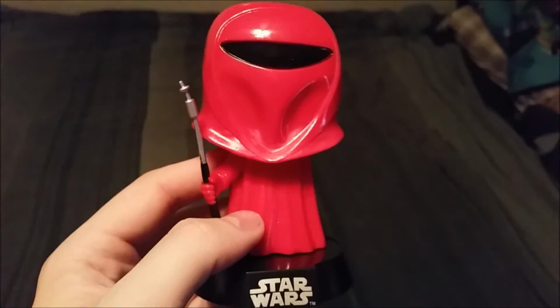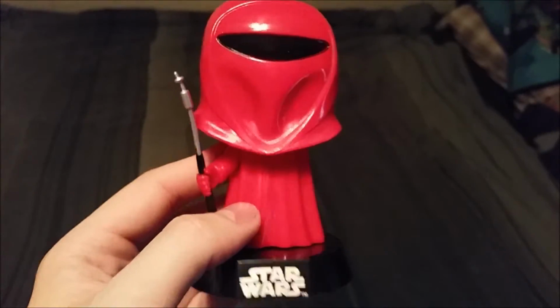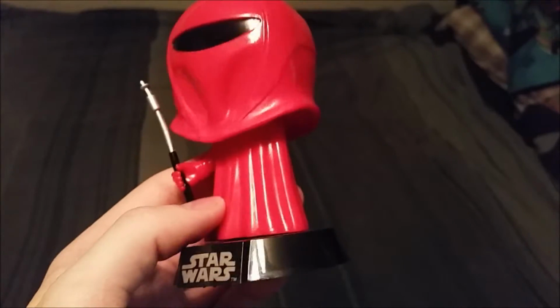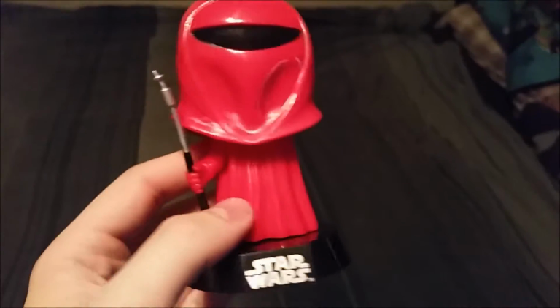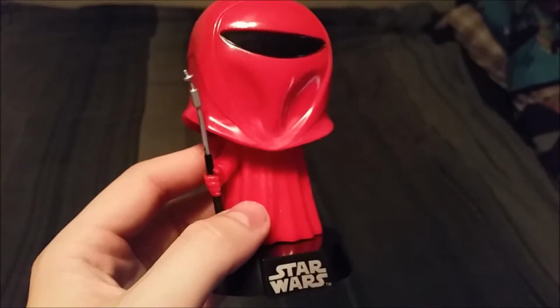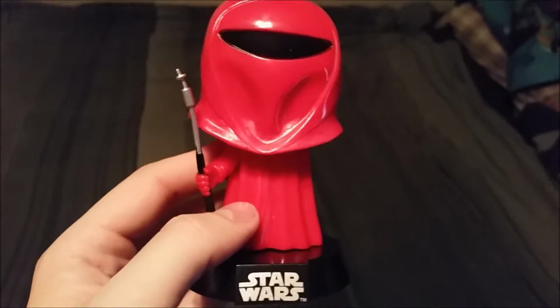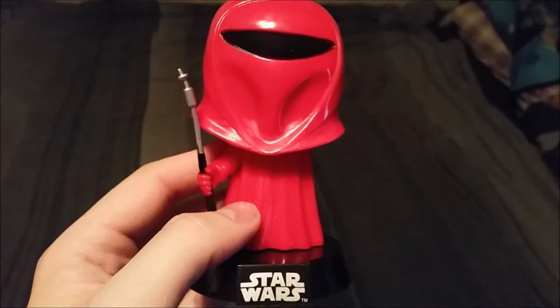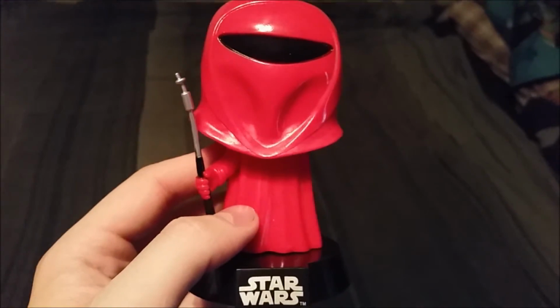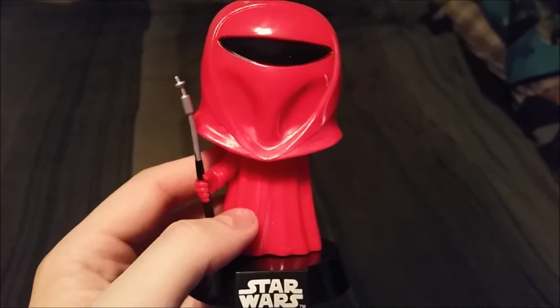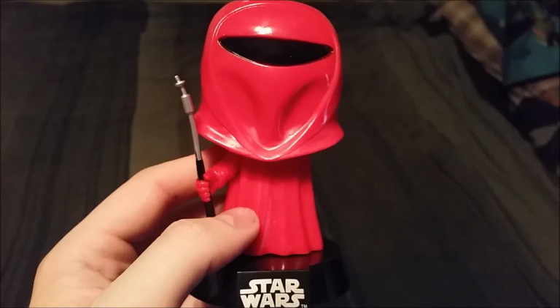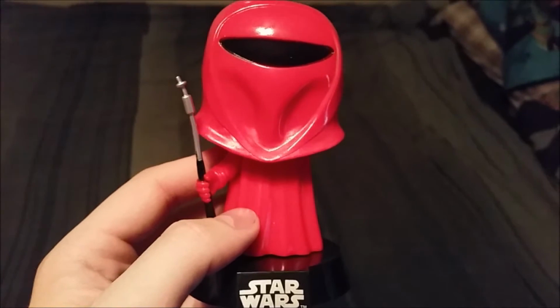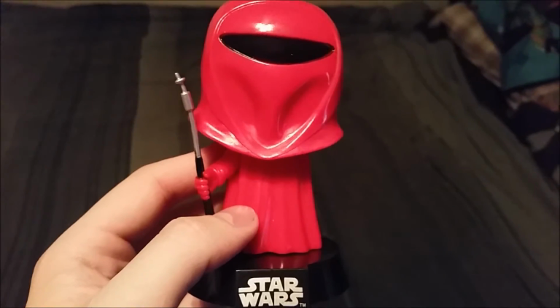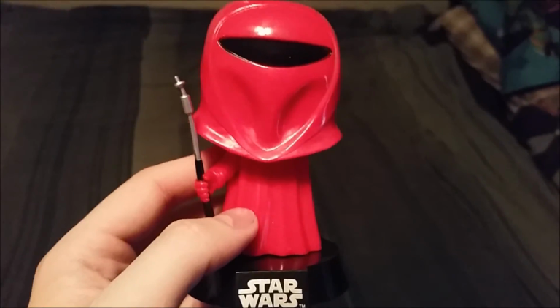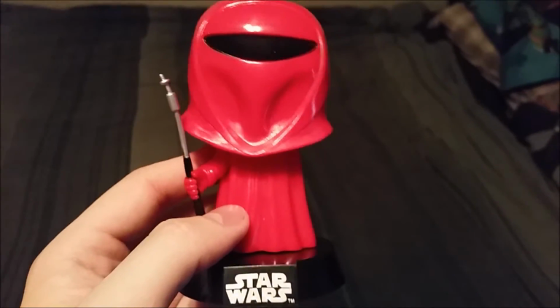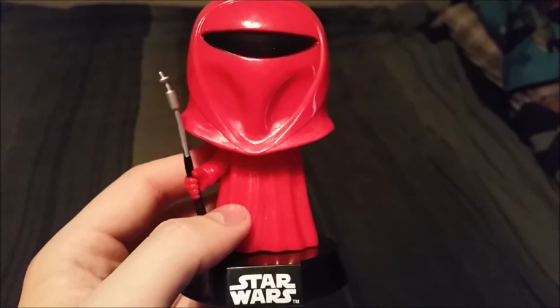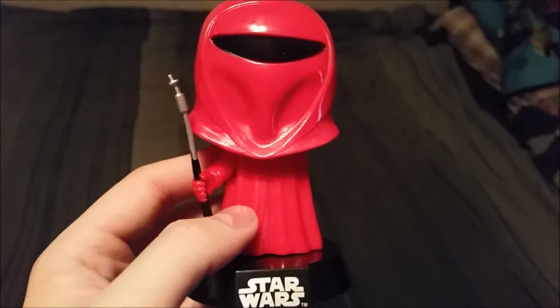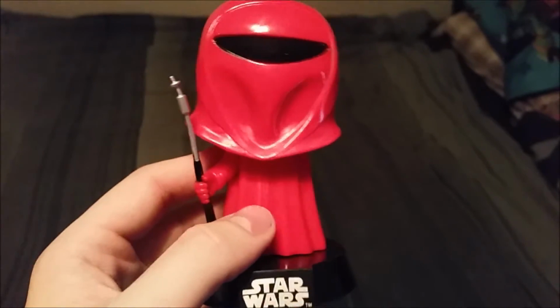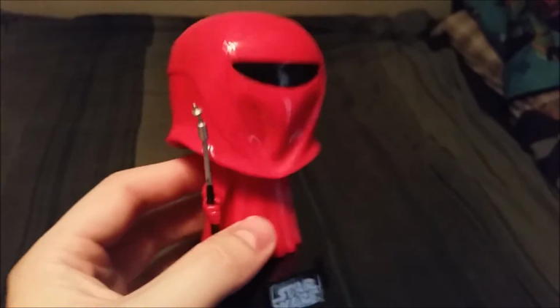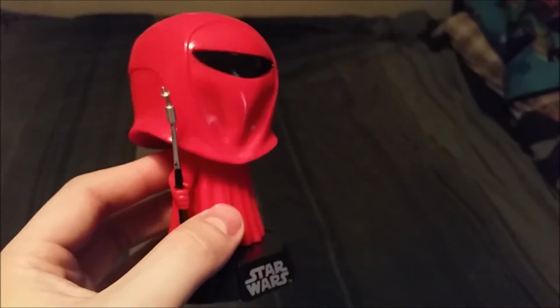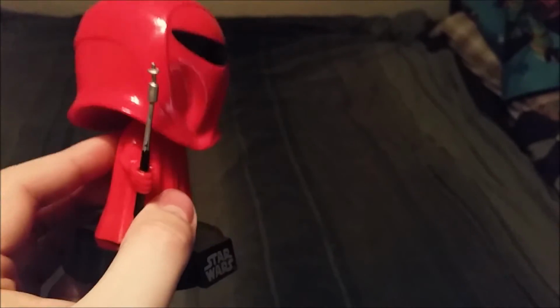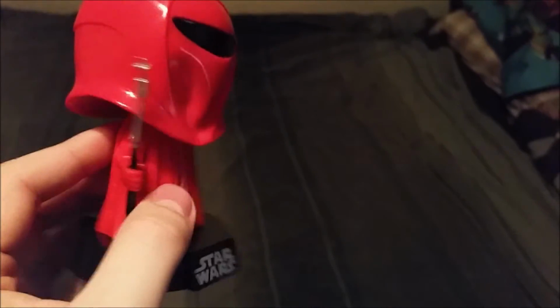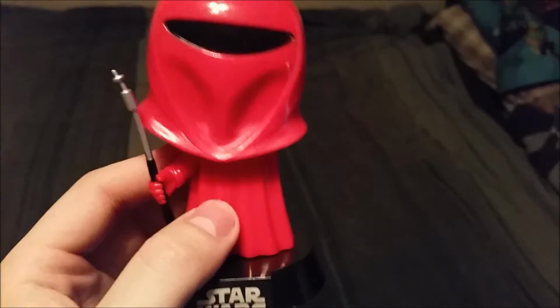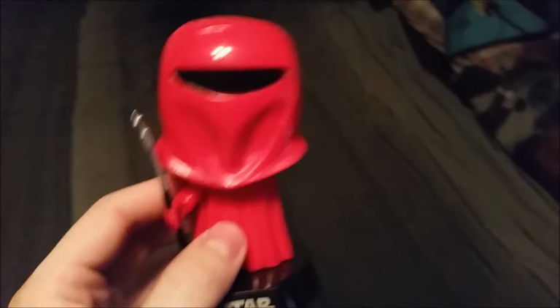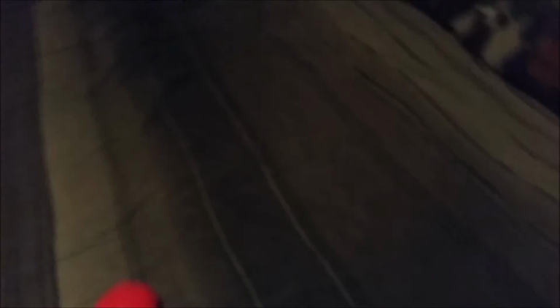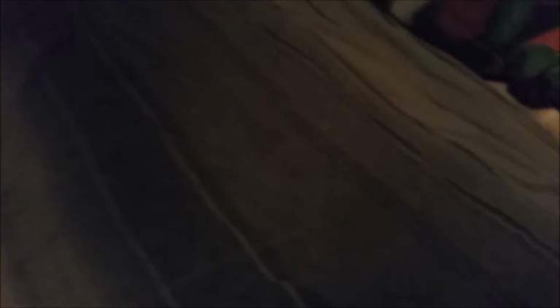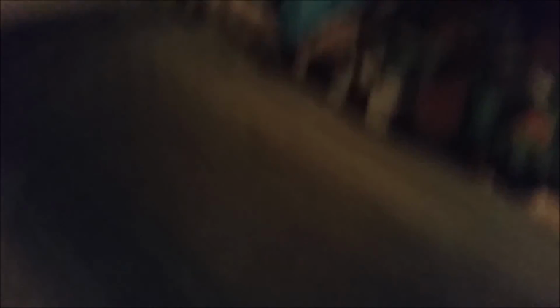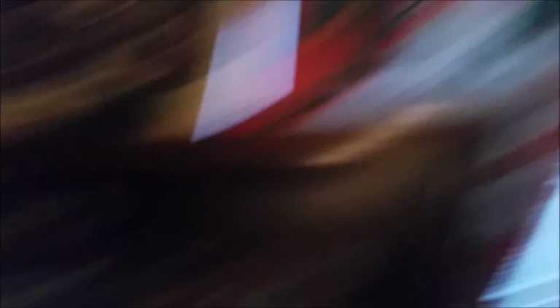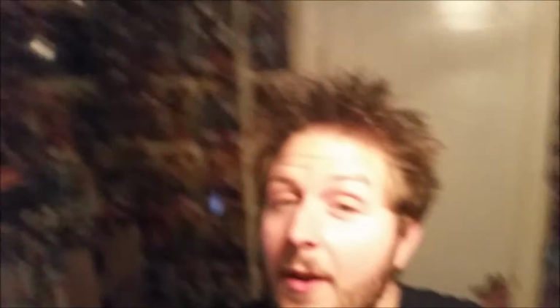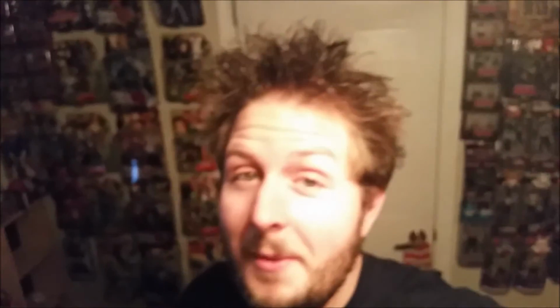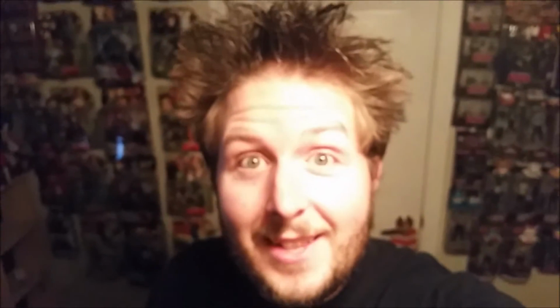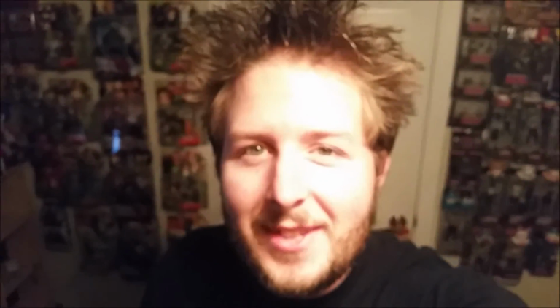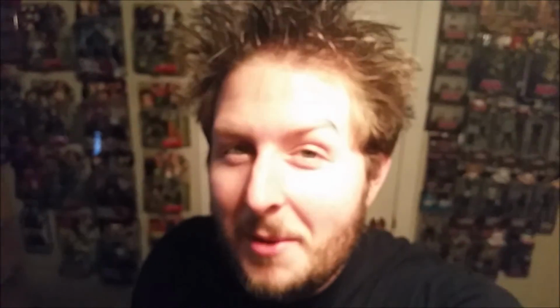Still a super fun little figure to add to the collection. Let me know what you guys are thinking of these, and if you have any set Star Wars character you'd like to see as a pop. With that being said, that's it for this time.